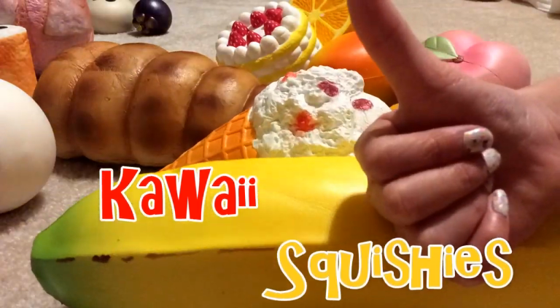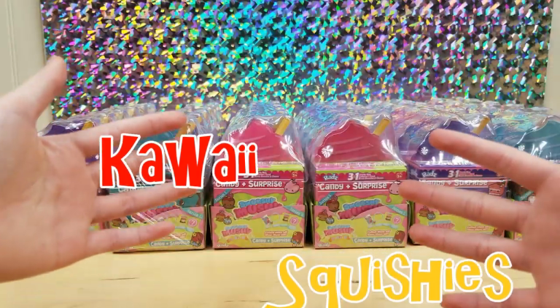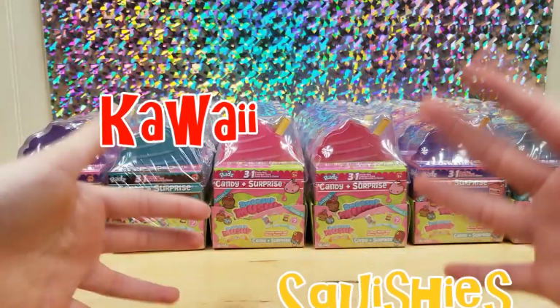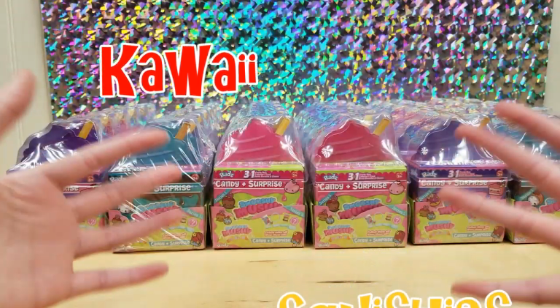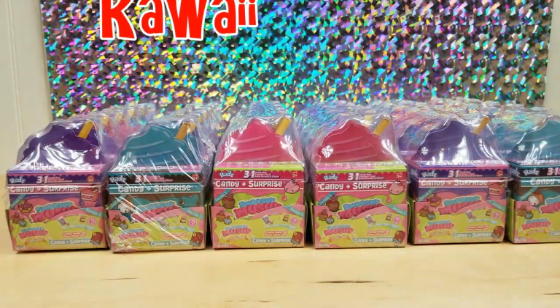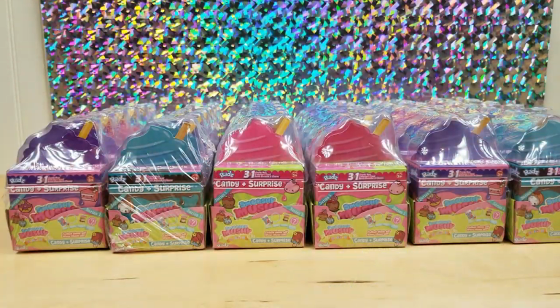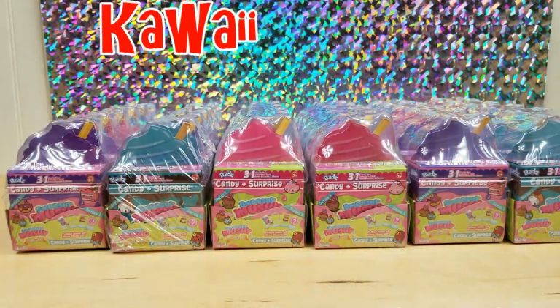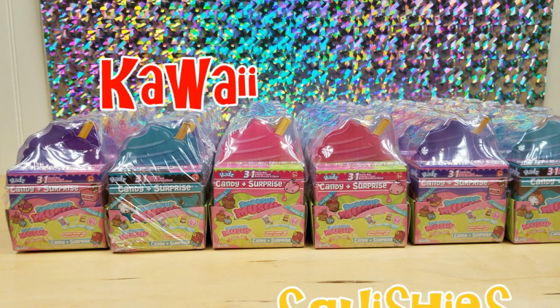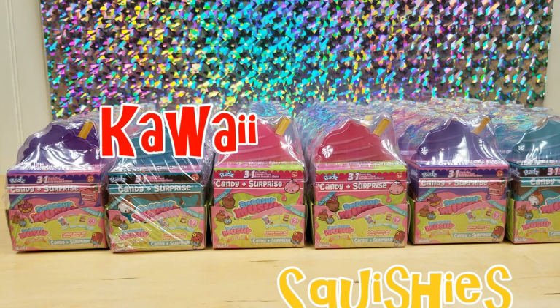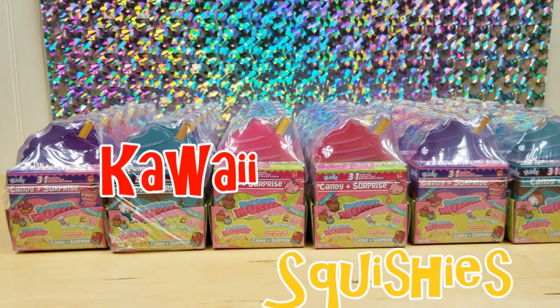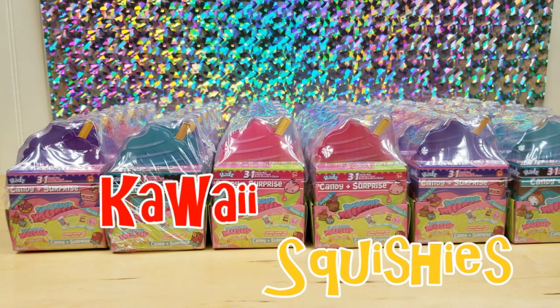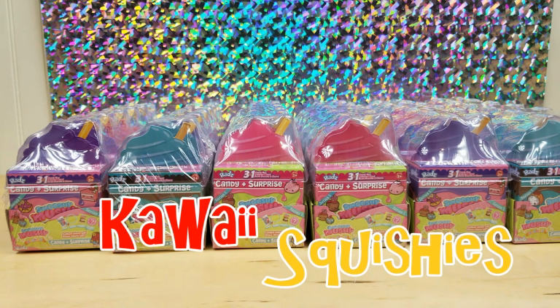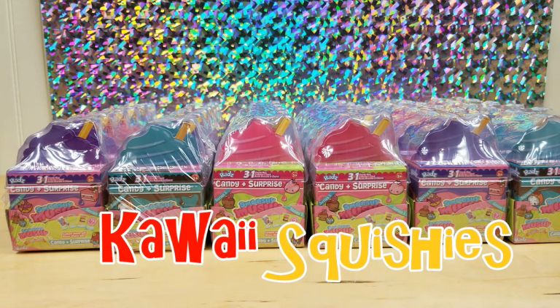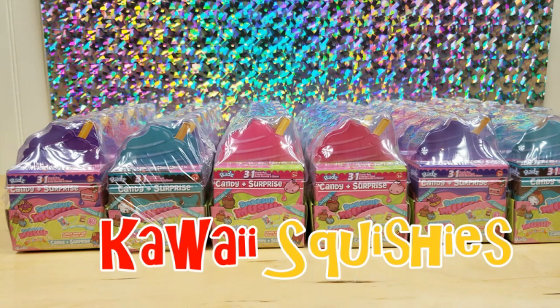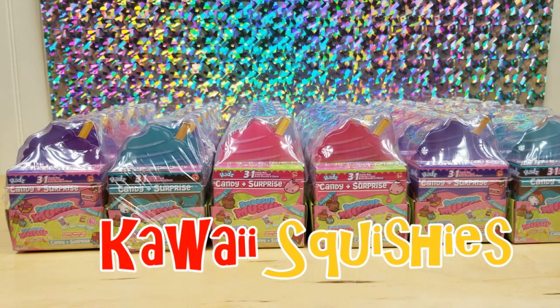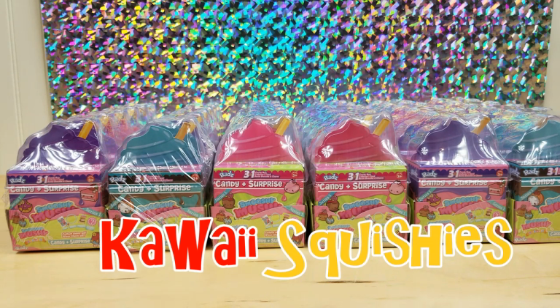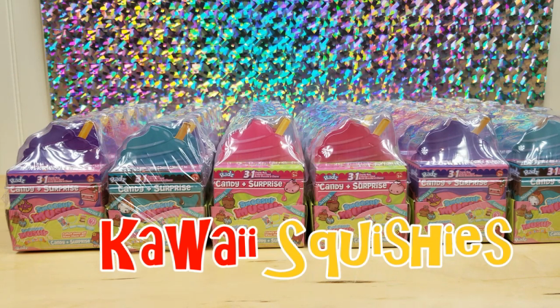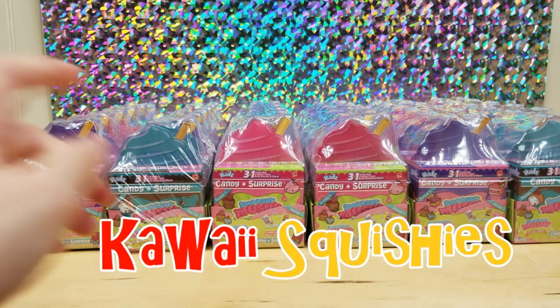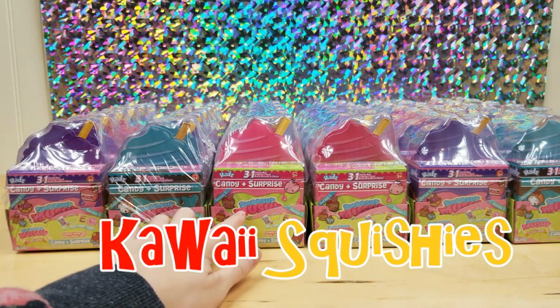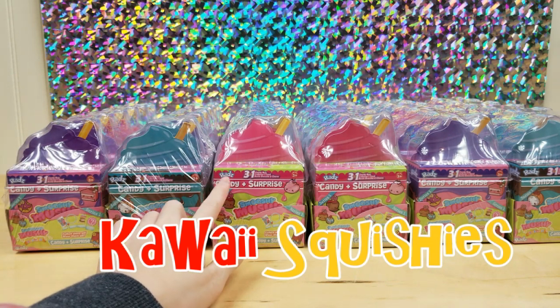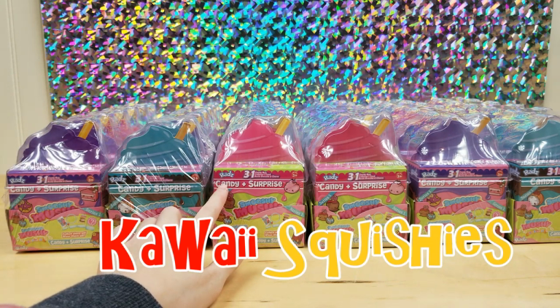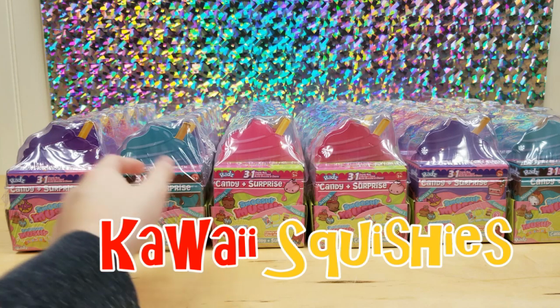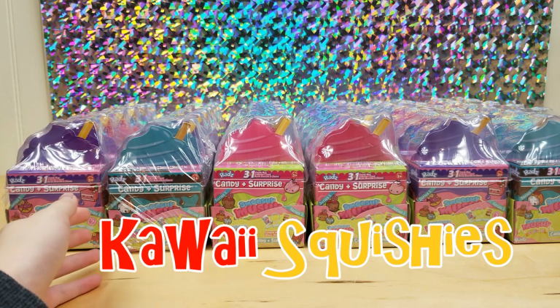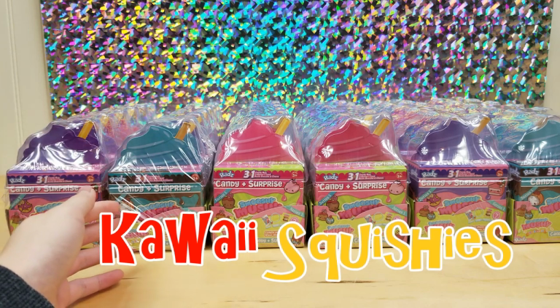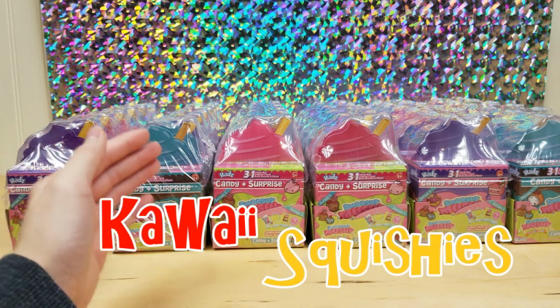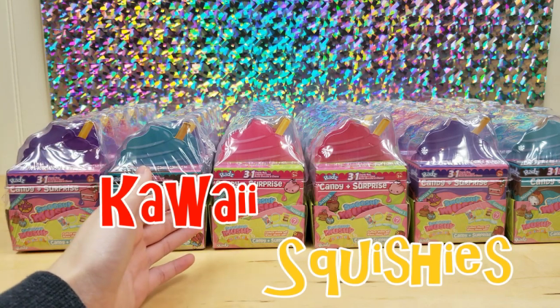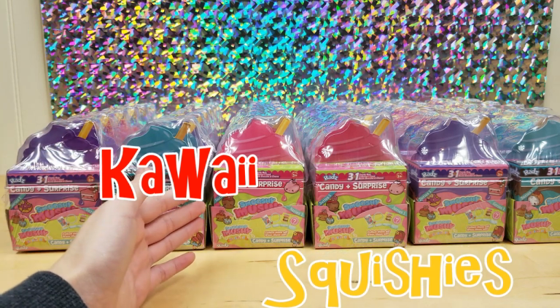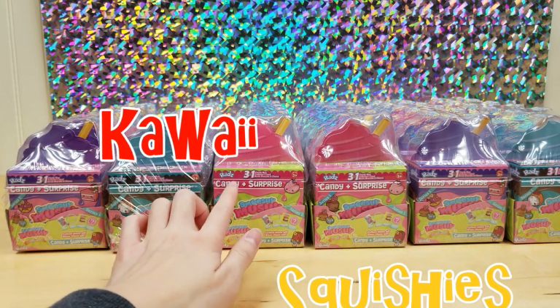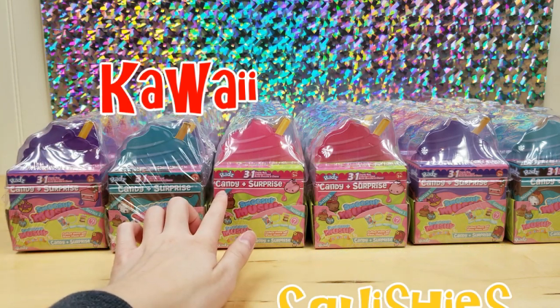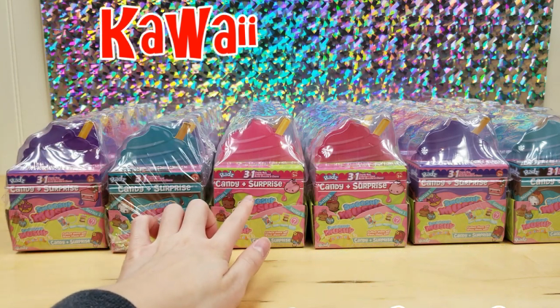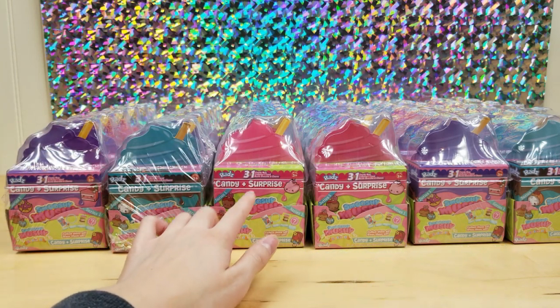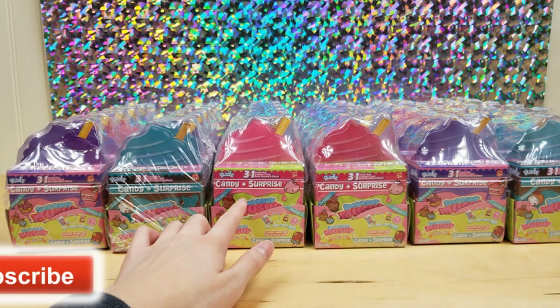Hey guys, it's Harmony and welcome back to my channel. So today I'm going to review a new toy. Smooshy Mushy and Raz Toy has teamed up and made a new toy and it is called Candy Plus Surprise.